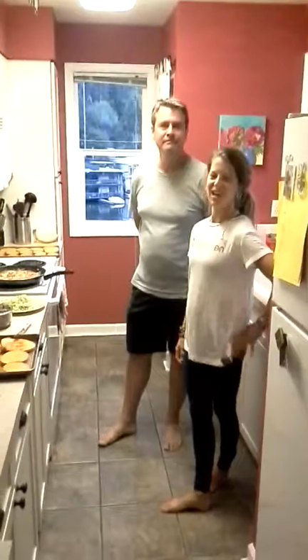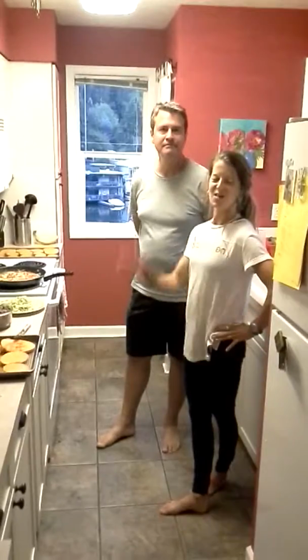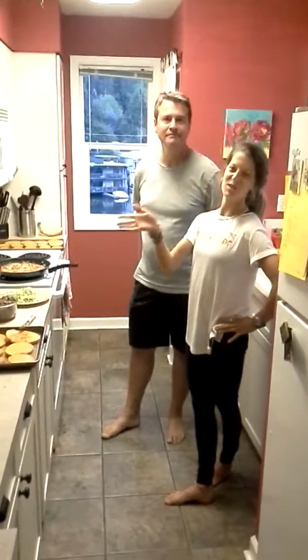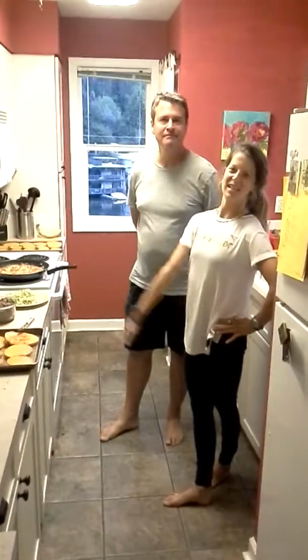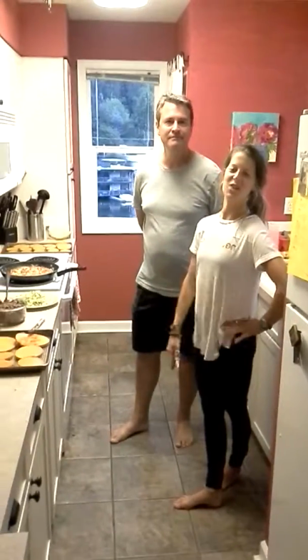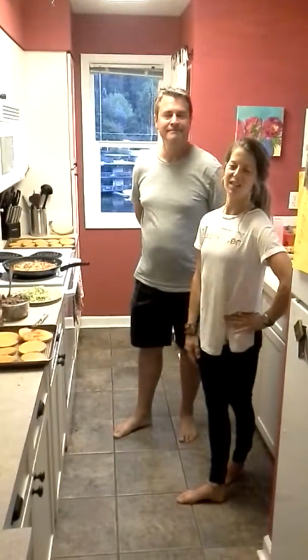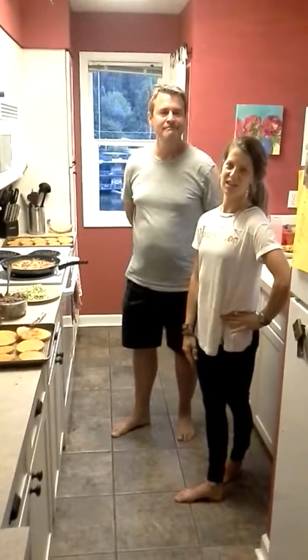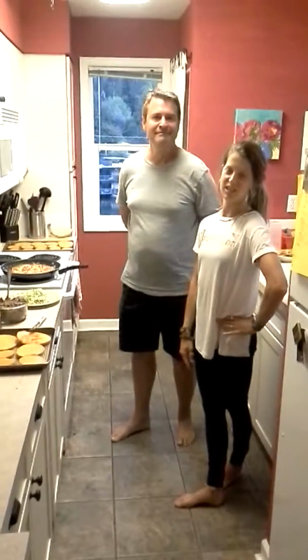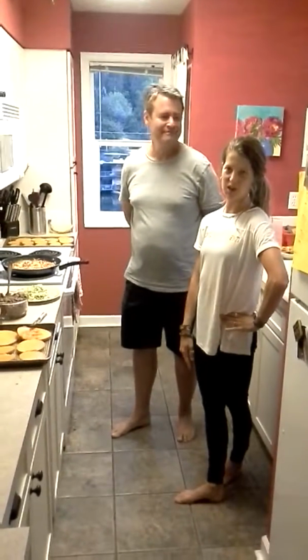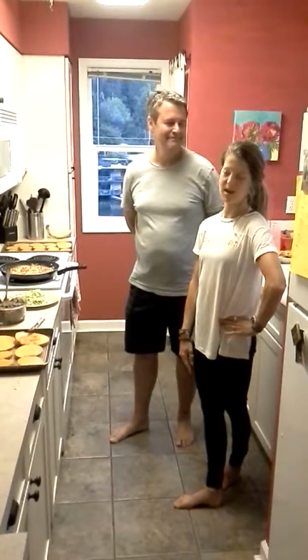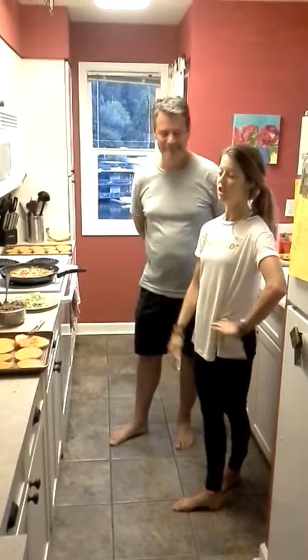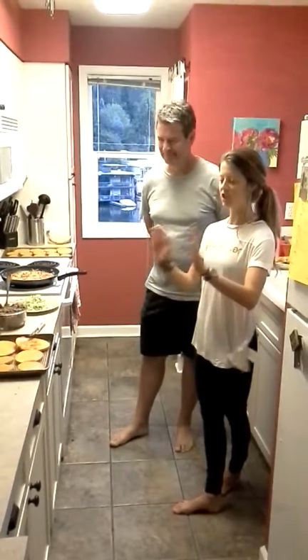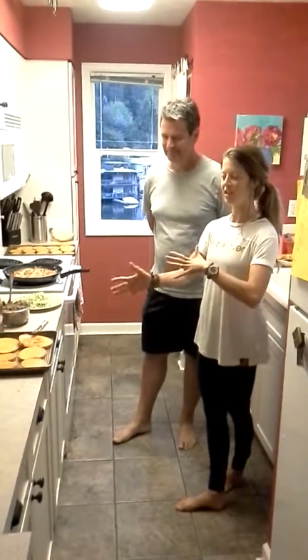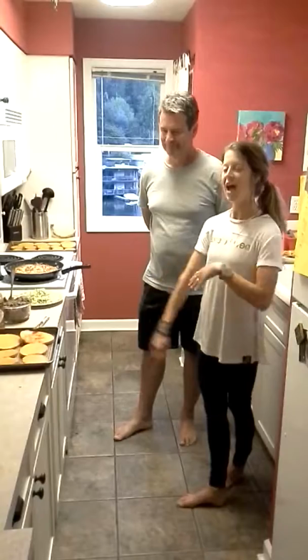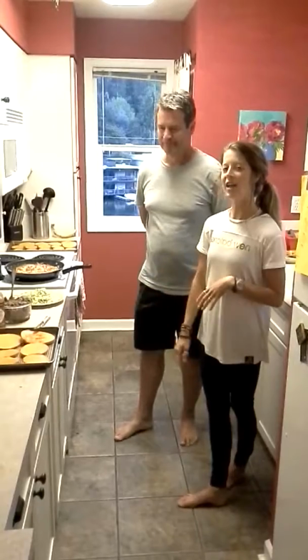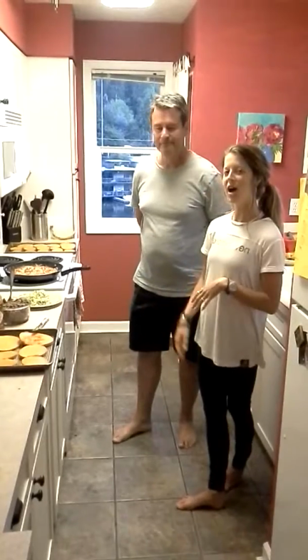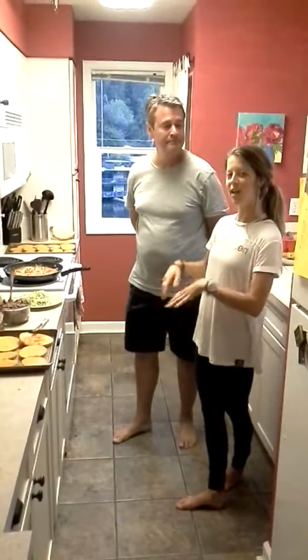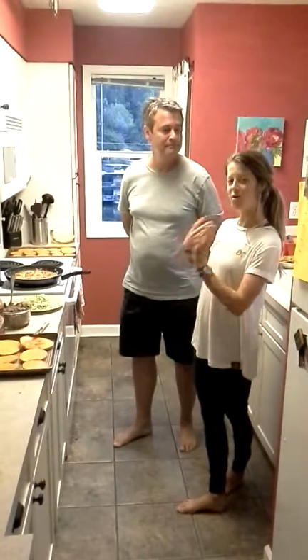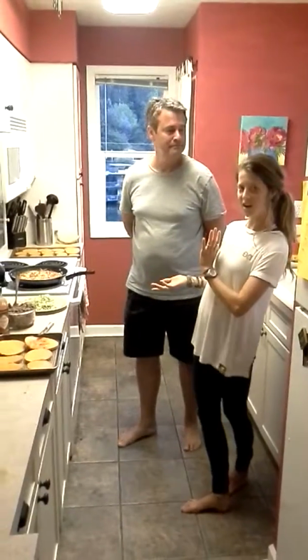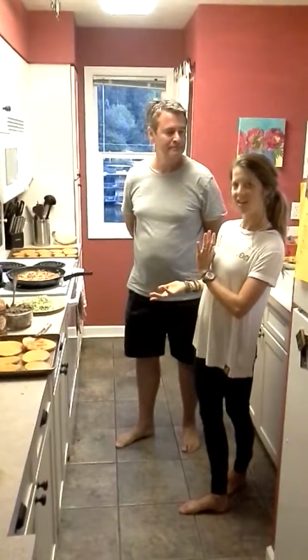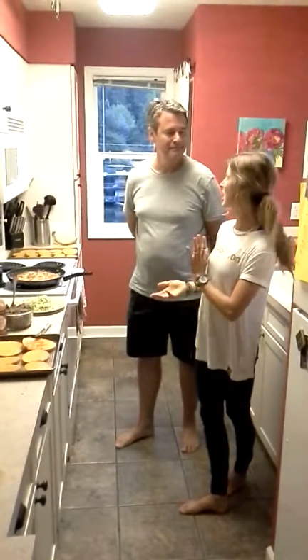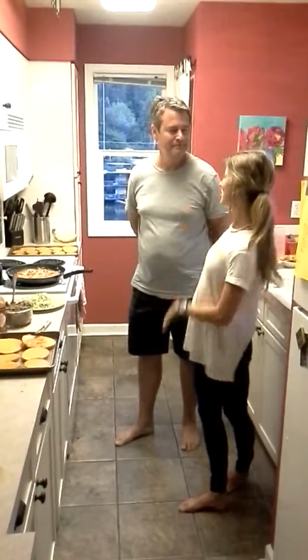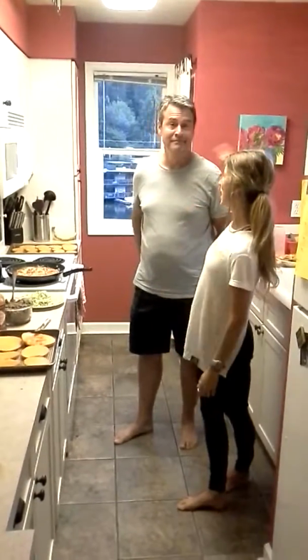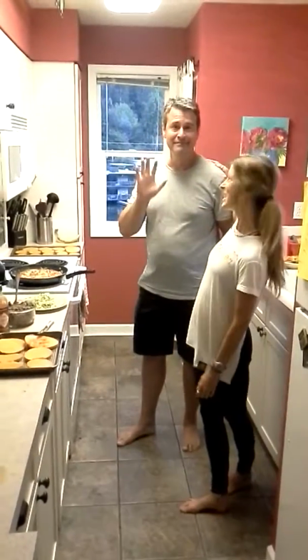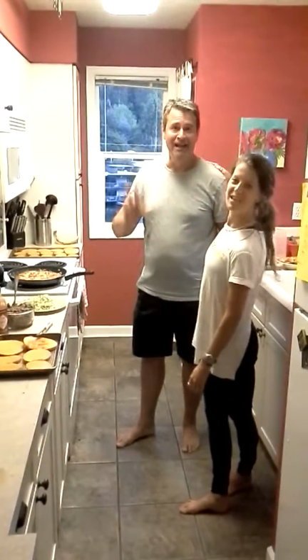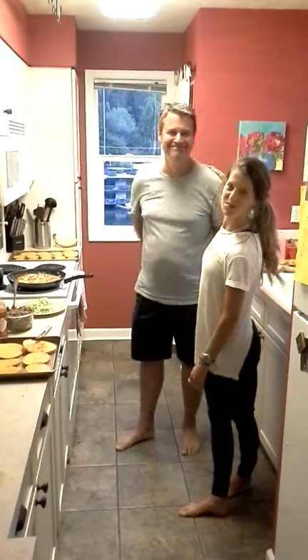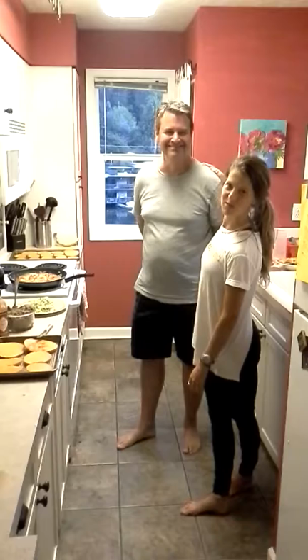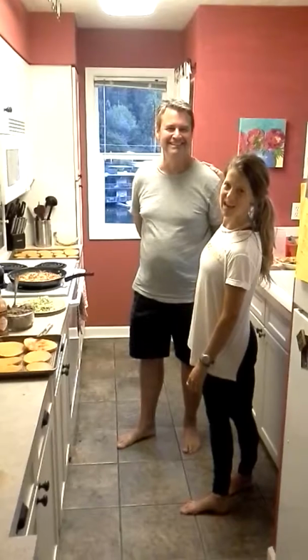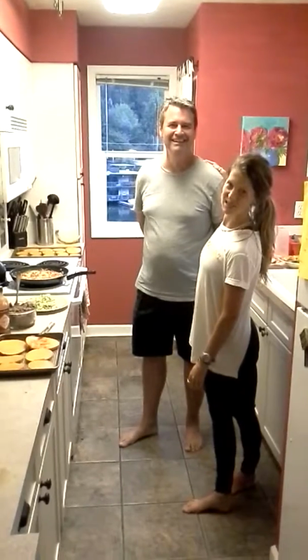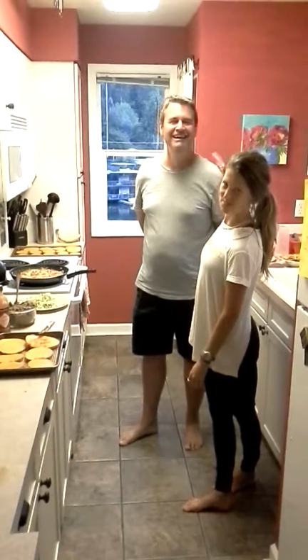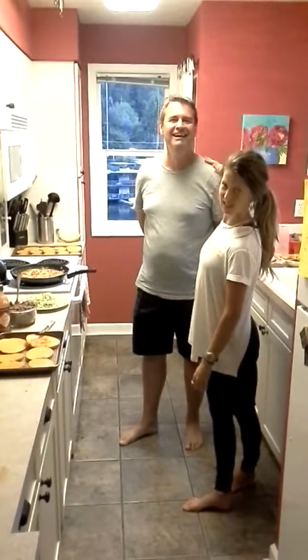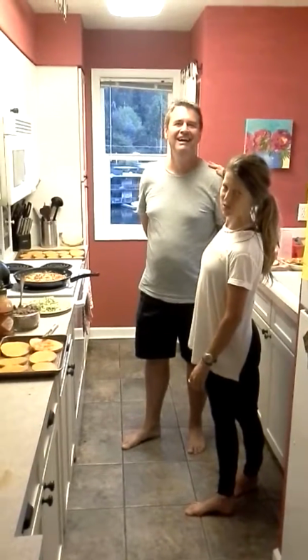Hi, Orange Theory Westland. Coach Alexa here. I'm going to teach you how to make squash tostadas. I do have a co-star here today. This is Wayne — Colin, my boyfriend's dad. He's an amazing individual.